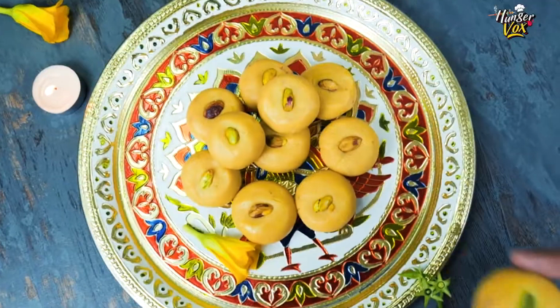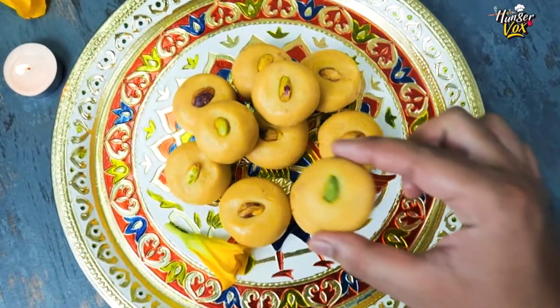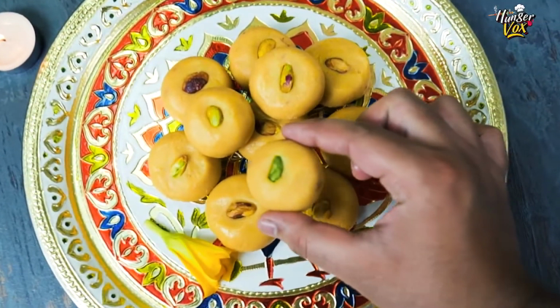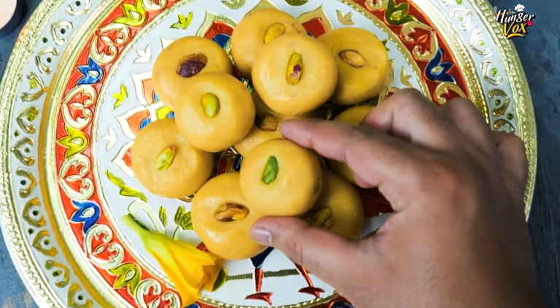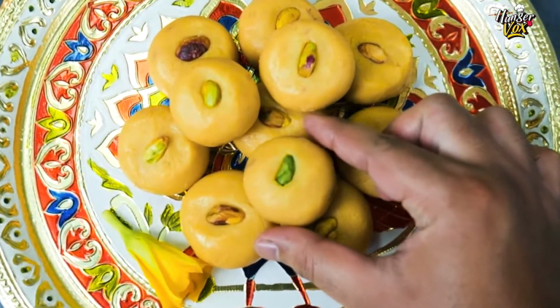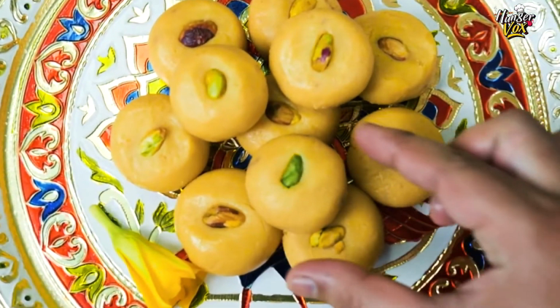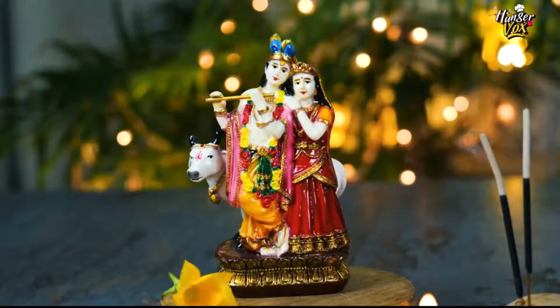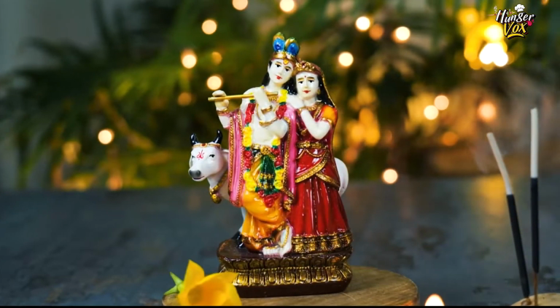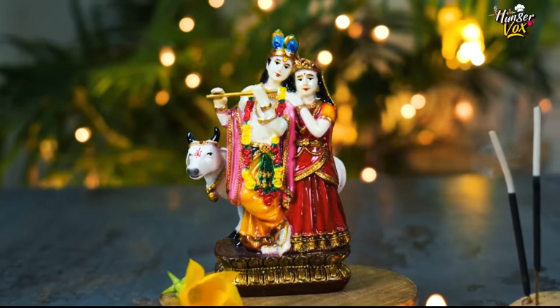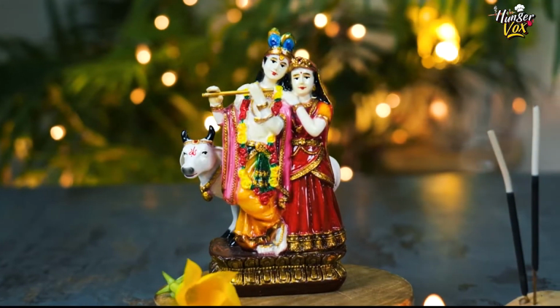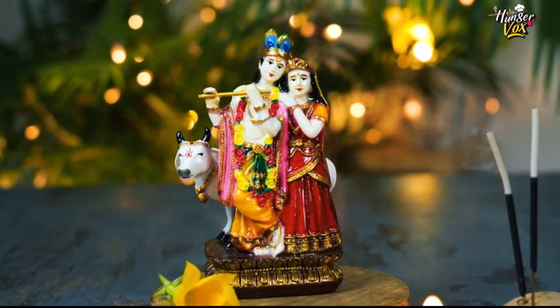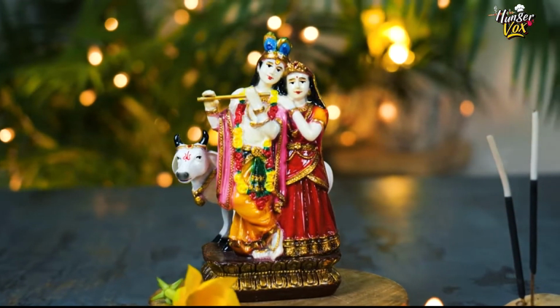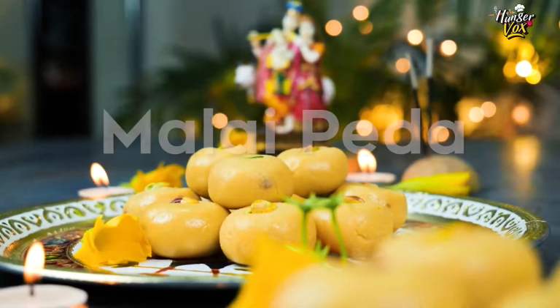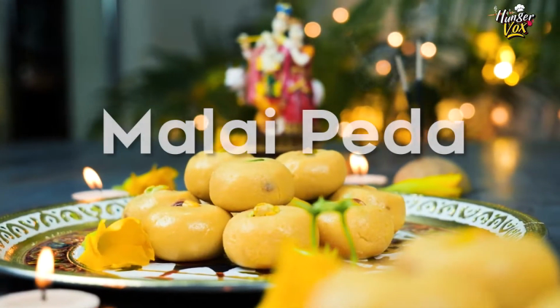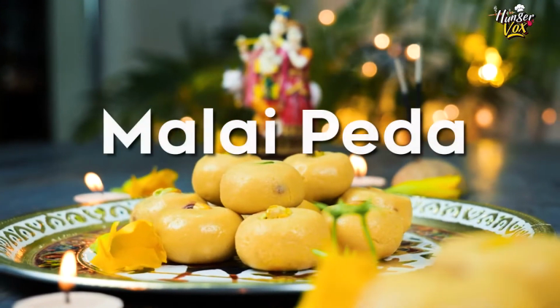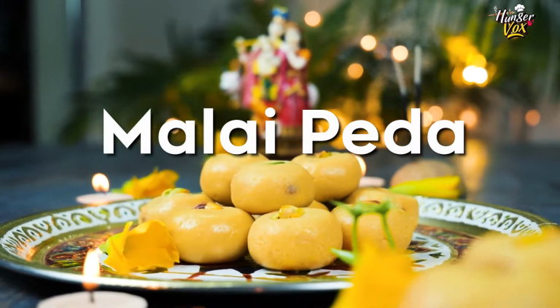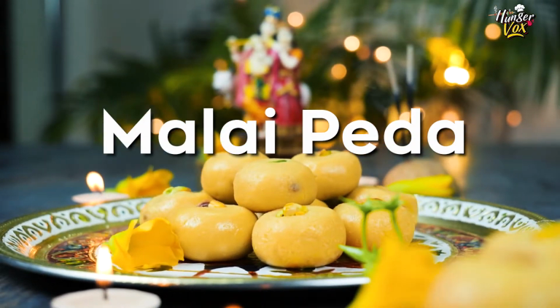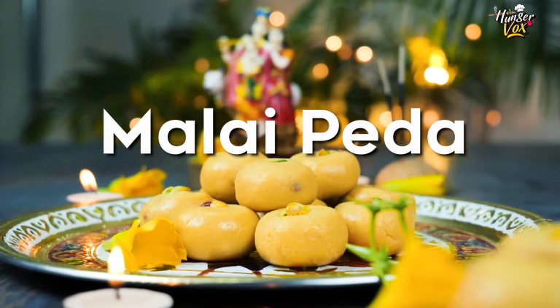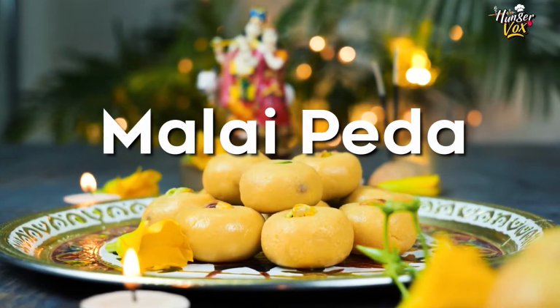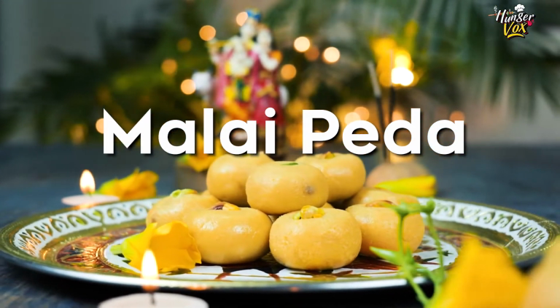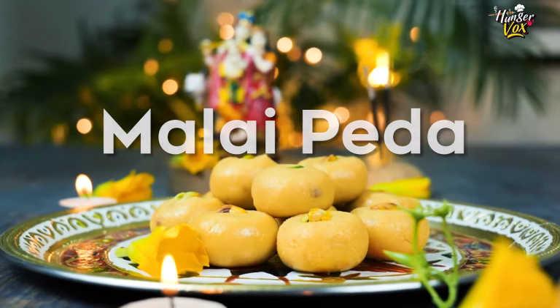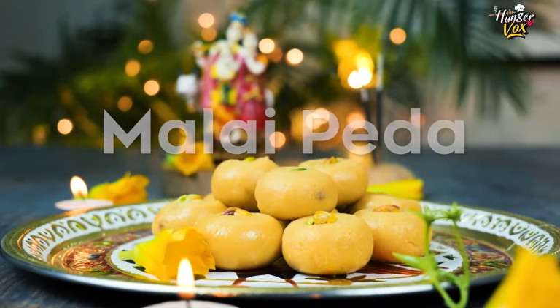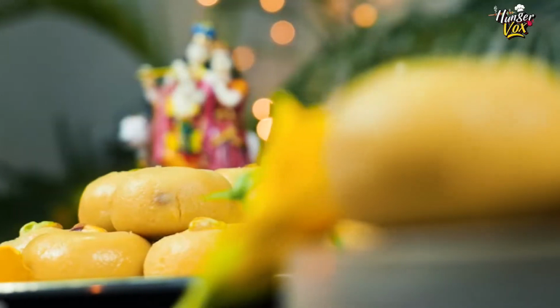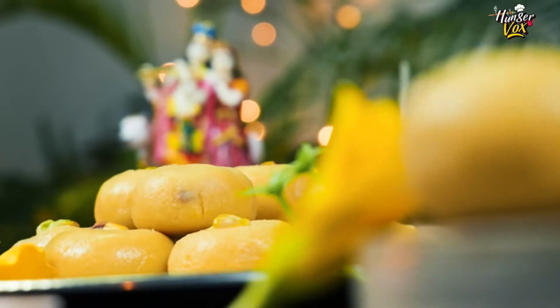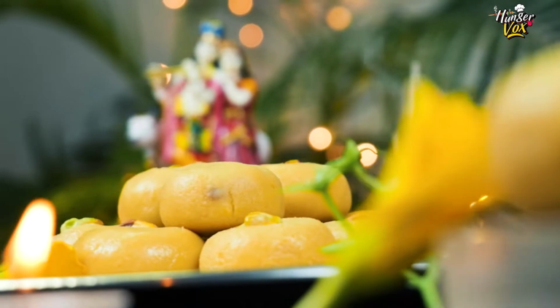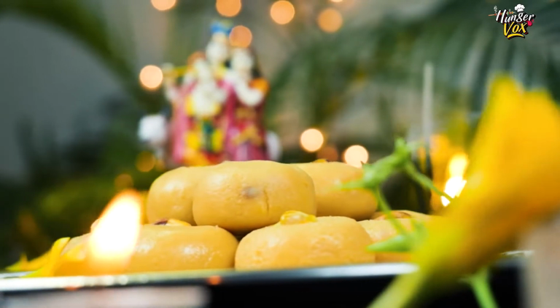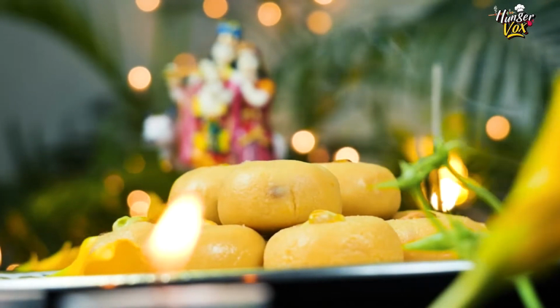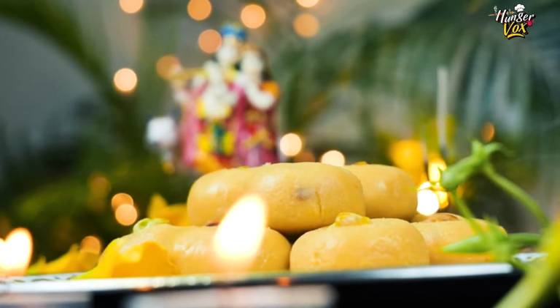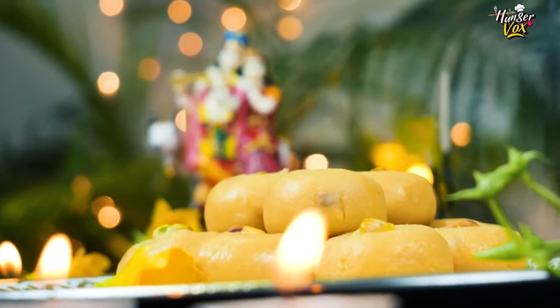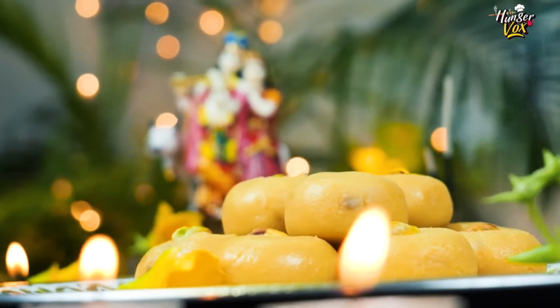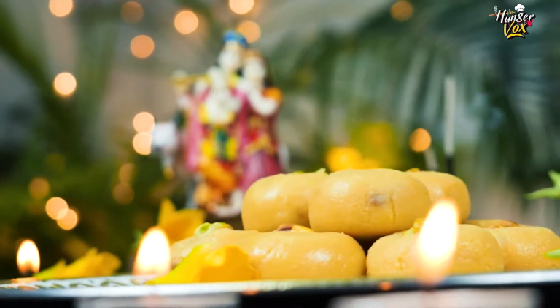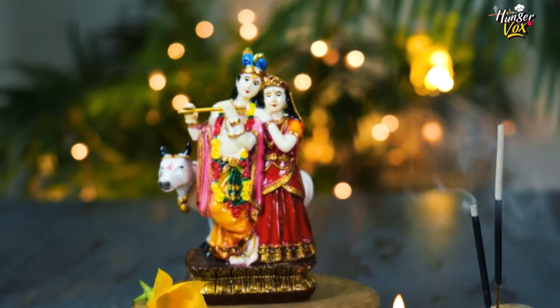Hi guys, welcome to Hungervox. Janmashtami ka tyohar hai aur Janmashtami malai peda ke bina adhuri hai. Isliye aaj ham banayenge Mathura ke special malai peda by using 5 basic ingredients.